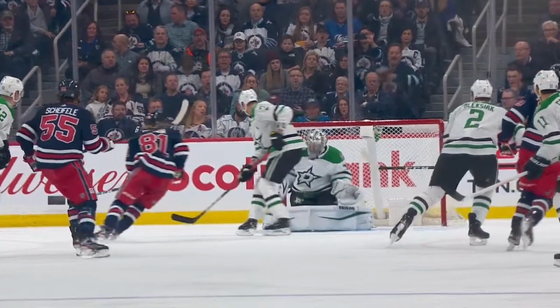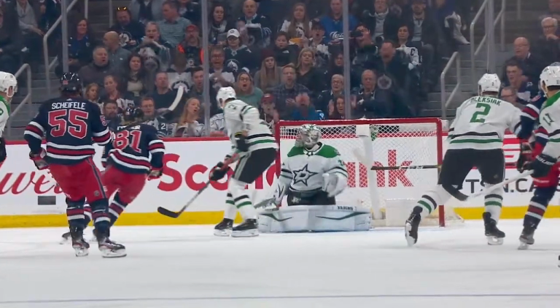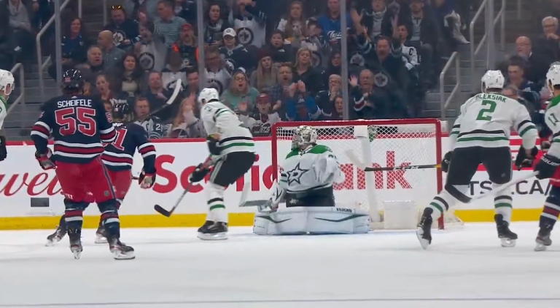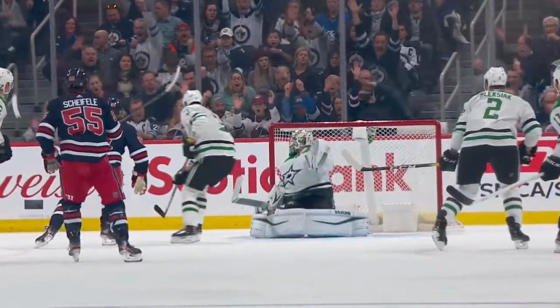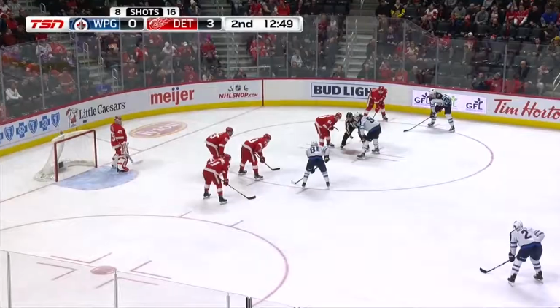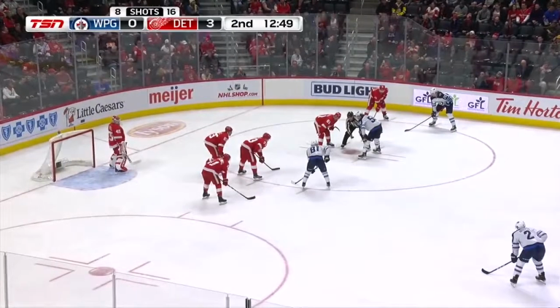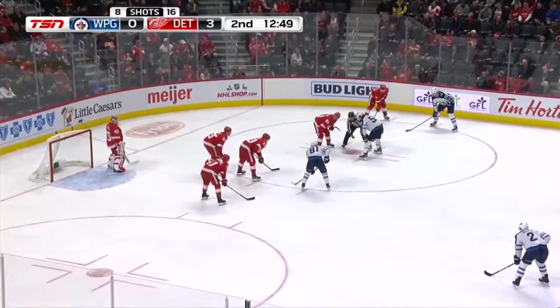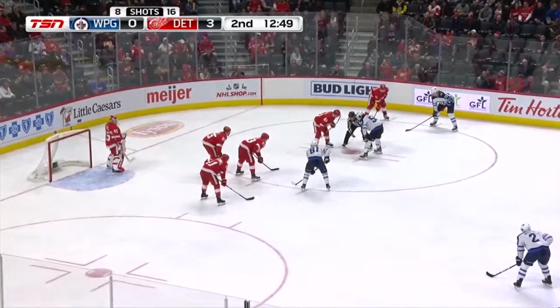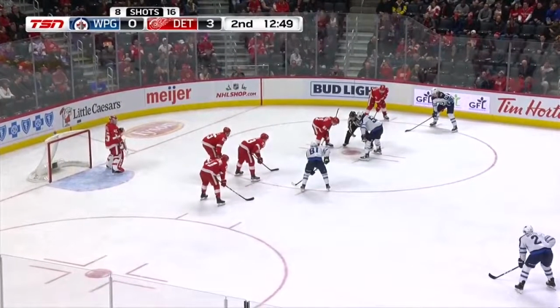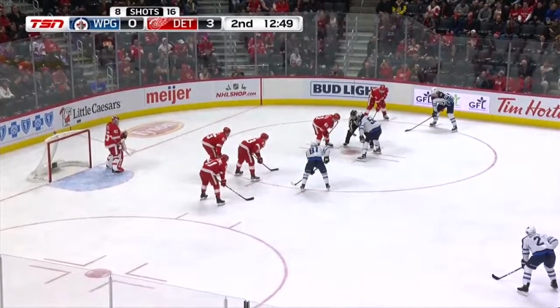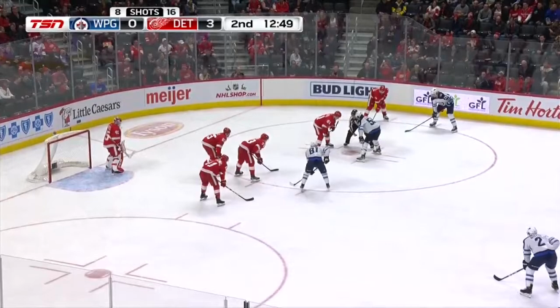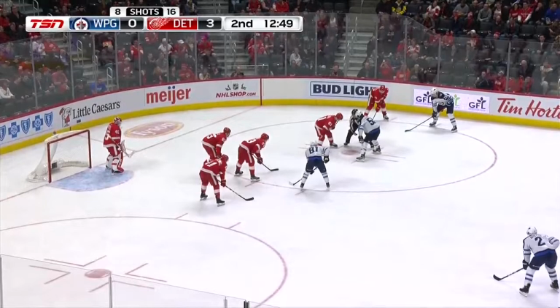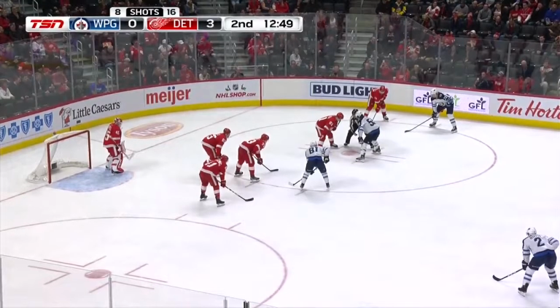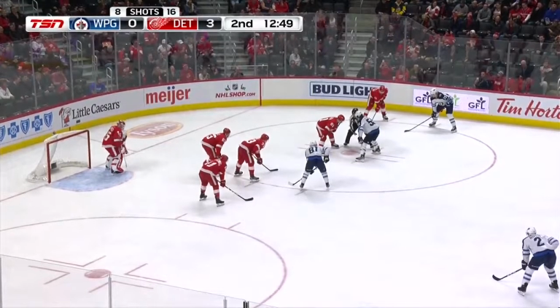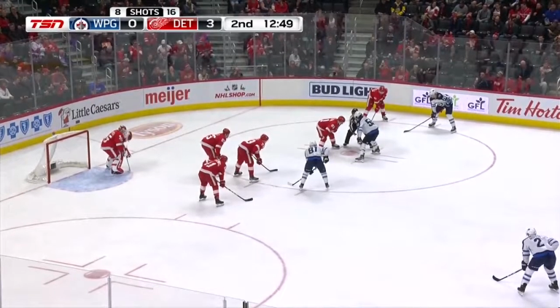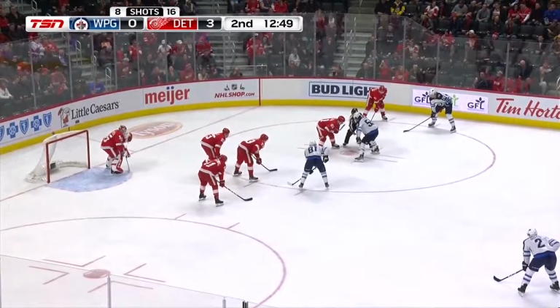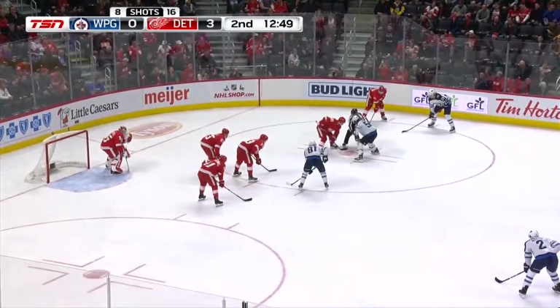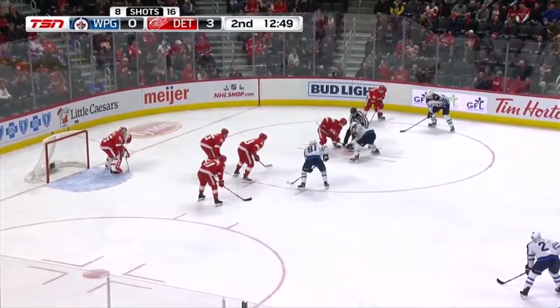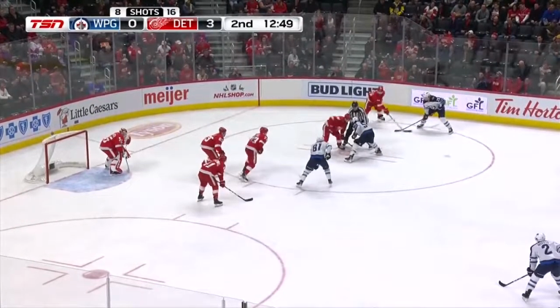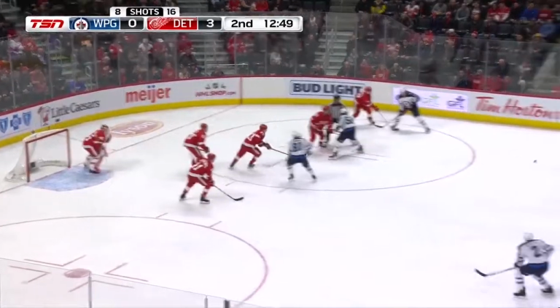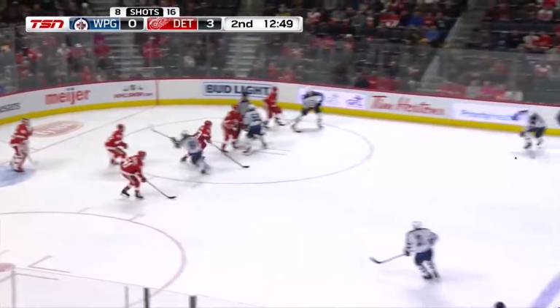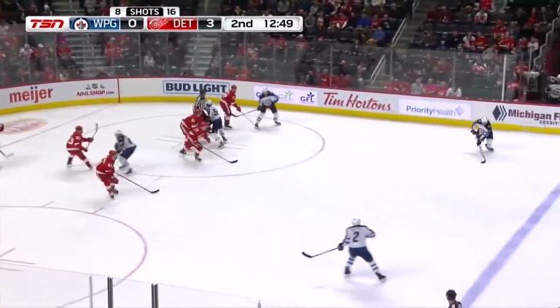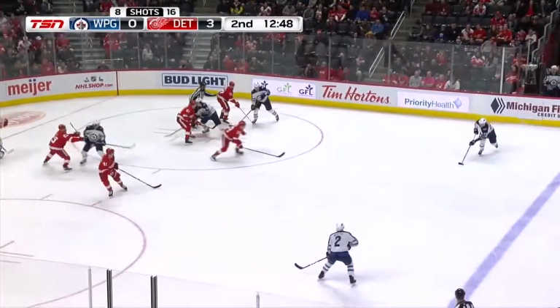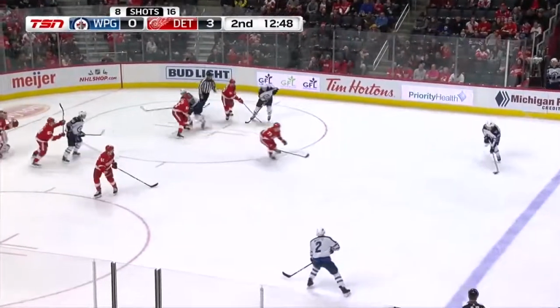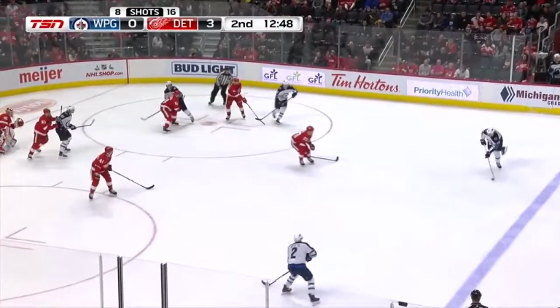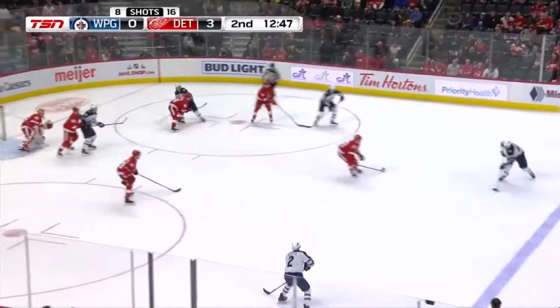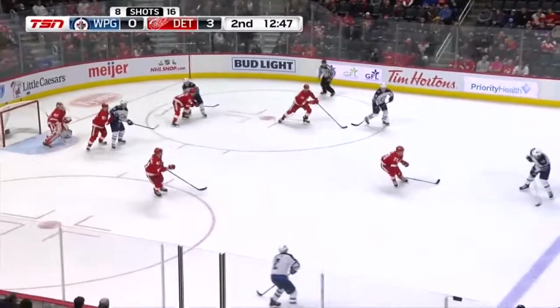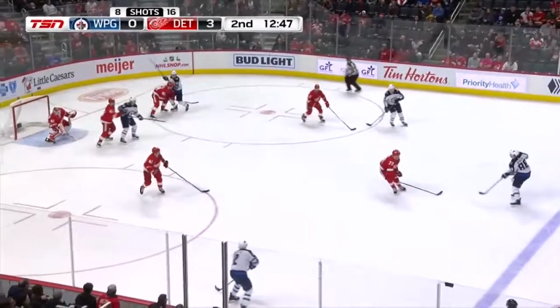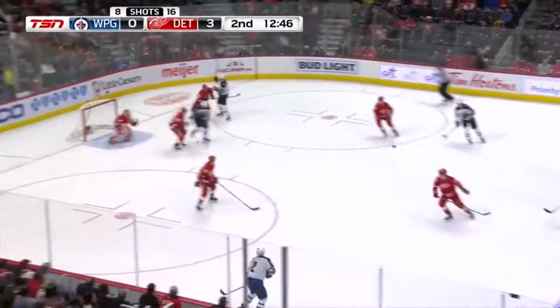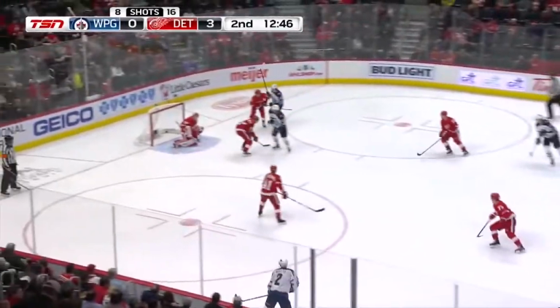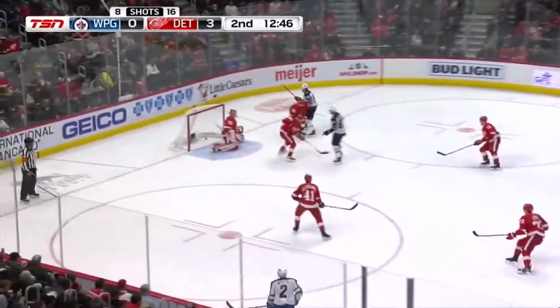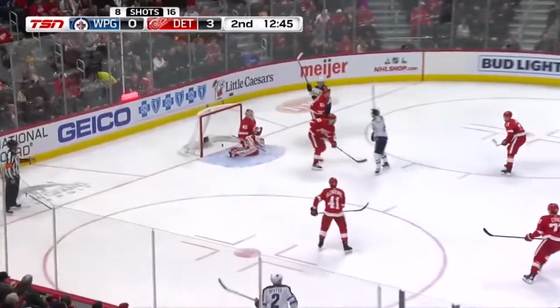Finds a way — the puck has been unpredictable. It's been bouncing, and it hasn't been bouncing in the favor of the Winnipeg Jets. Guys are falling all over the place — it's just one of those ugly nights.